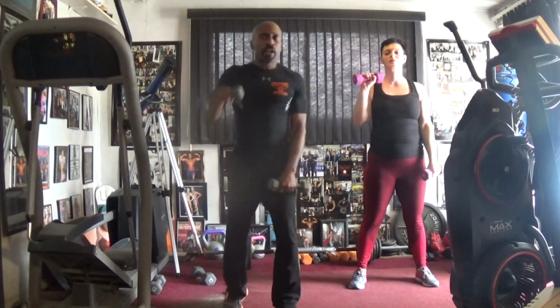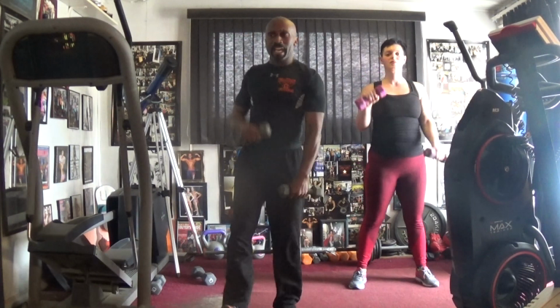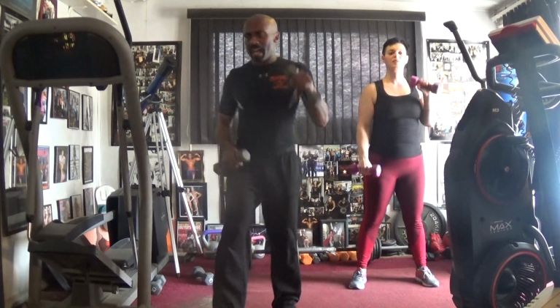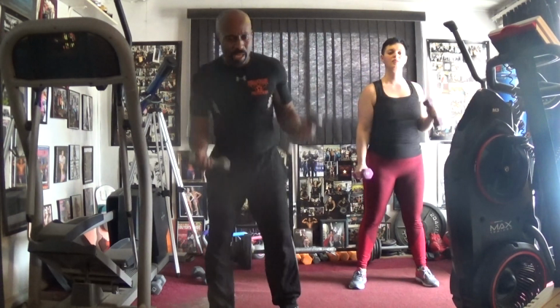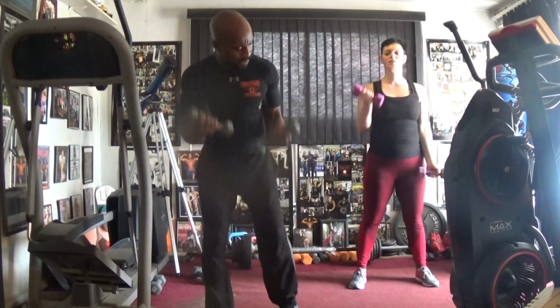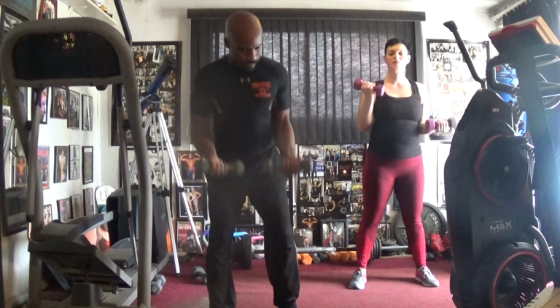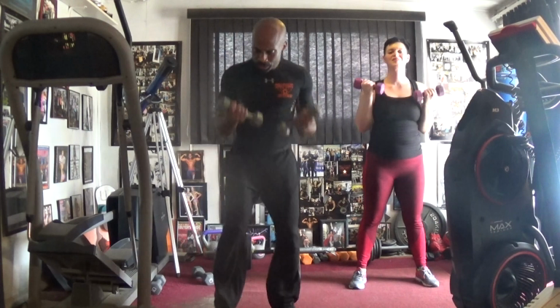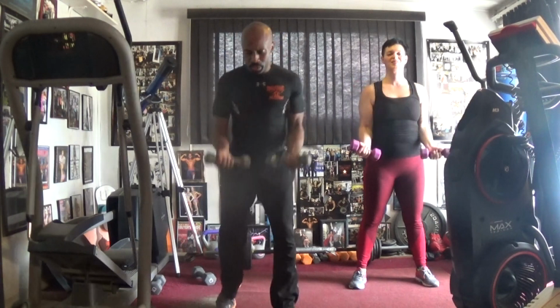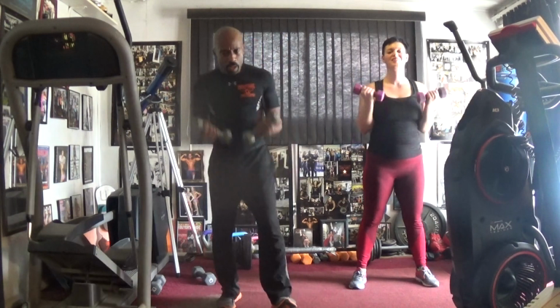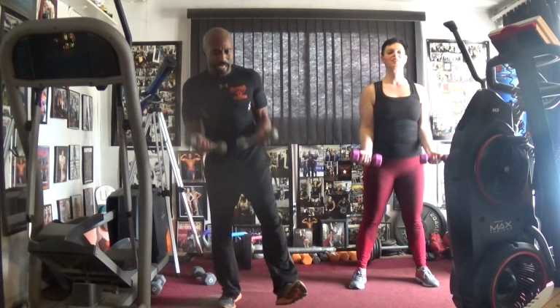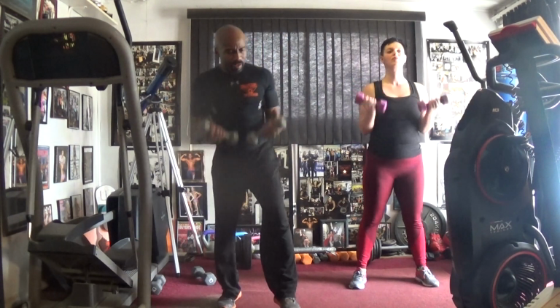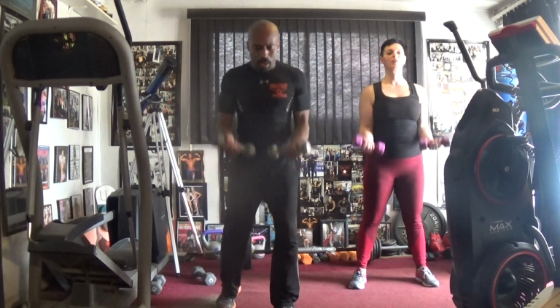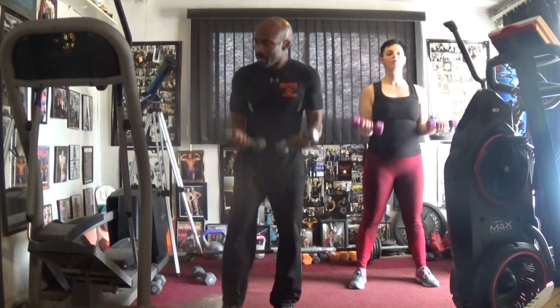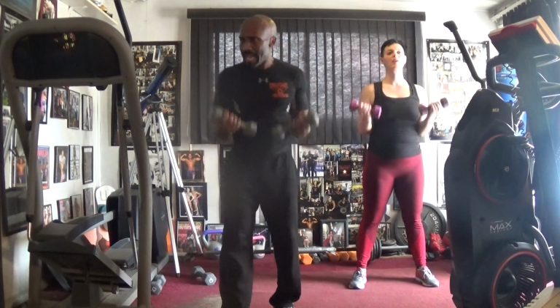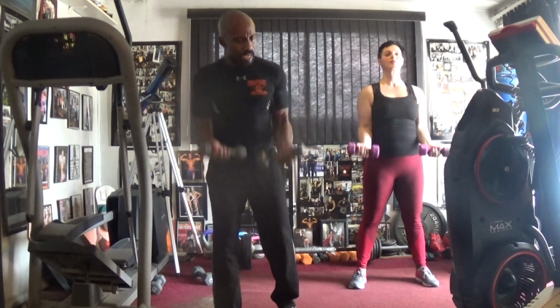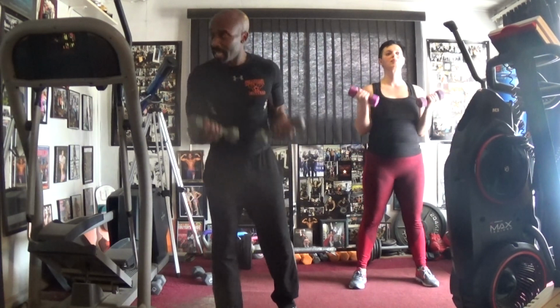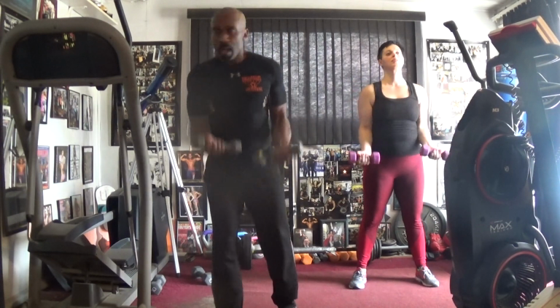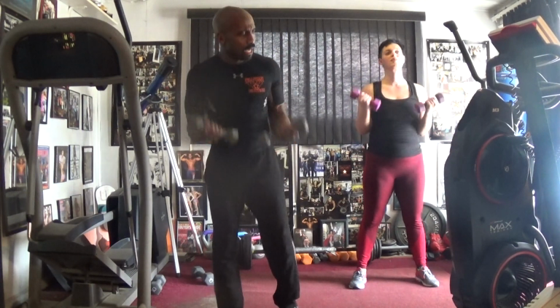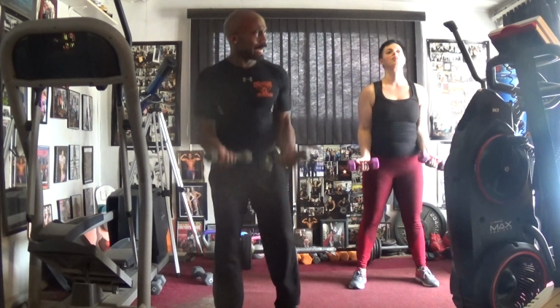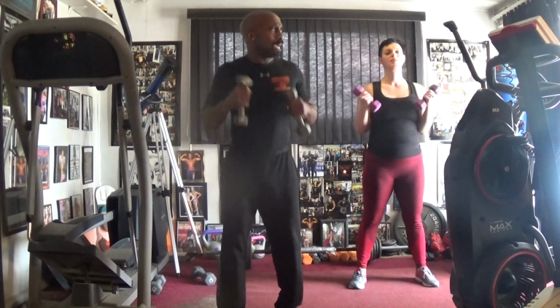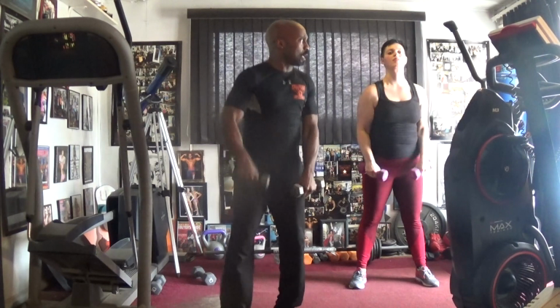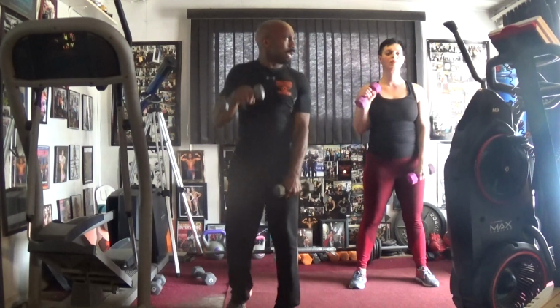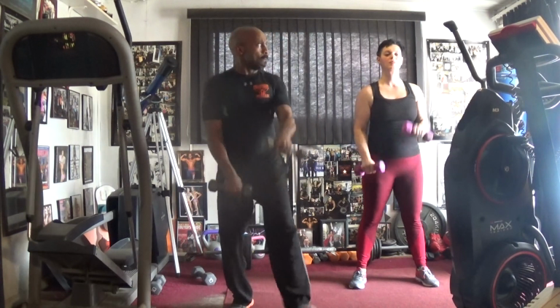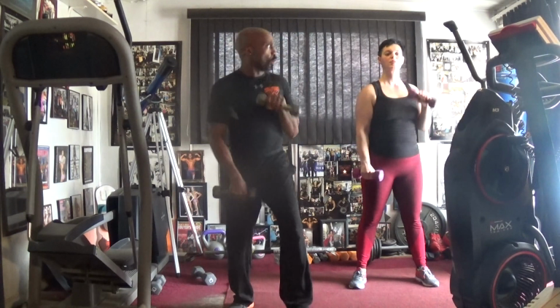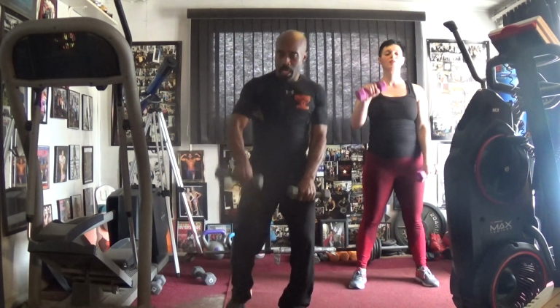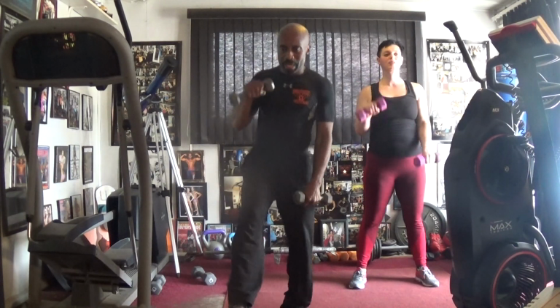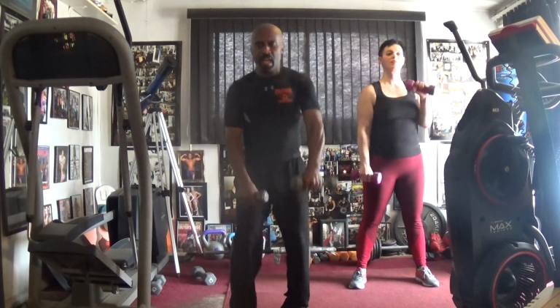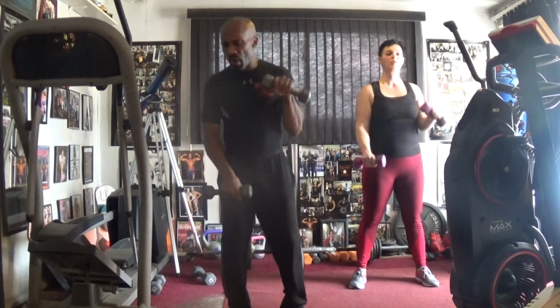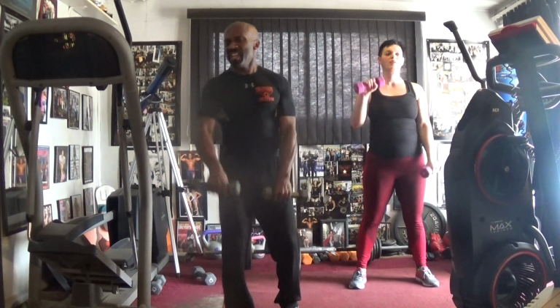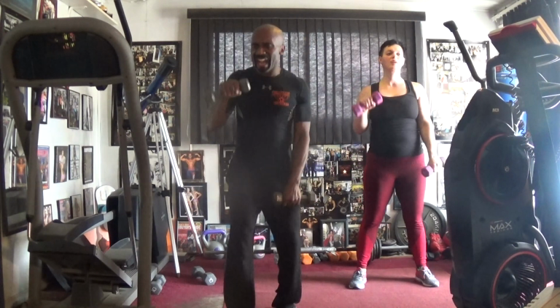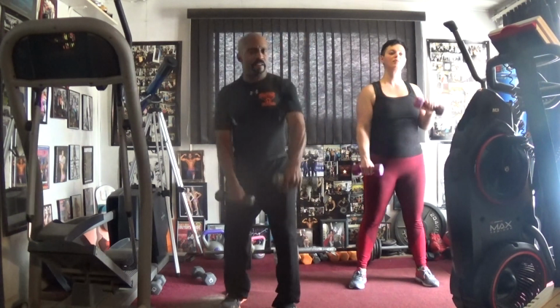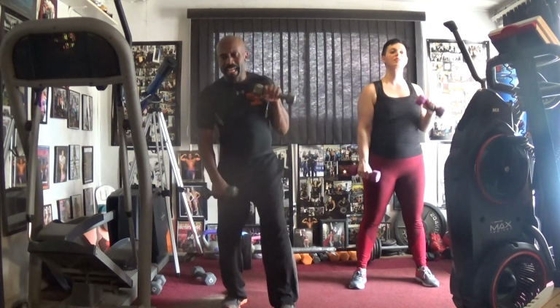Curl it out. Hey, pump it. One, two, three, four, five, six. Pull it back. Hey, pull it. One, two, three, four, five, six.